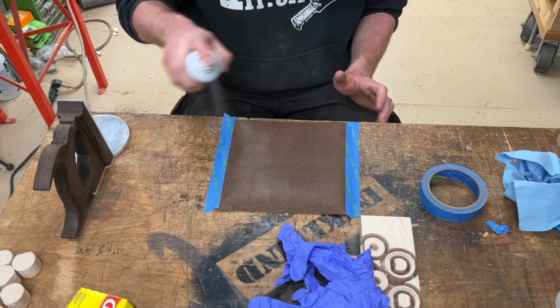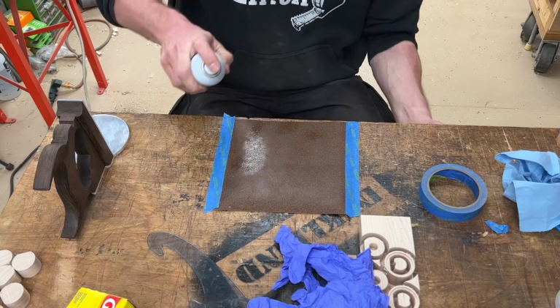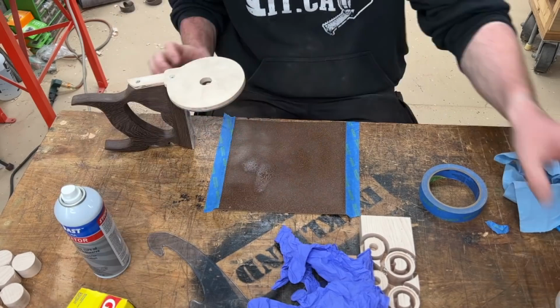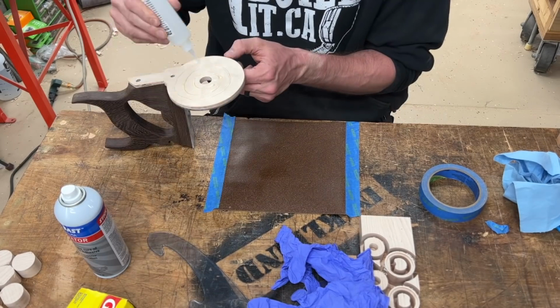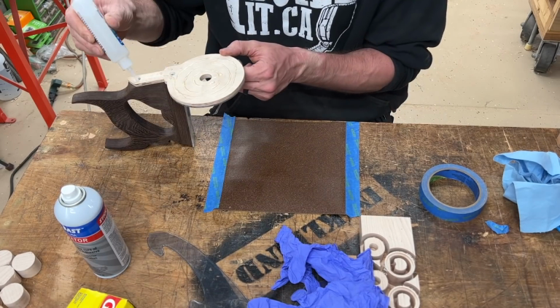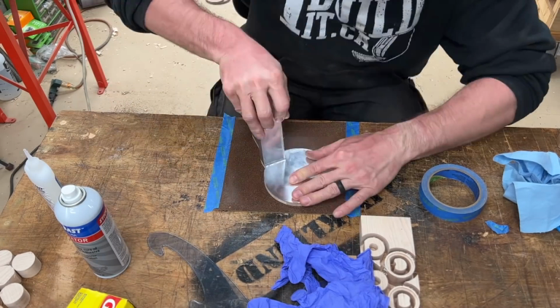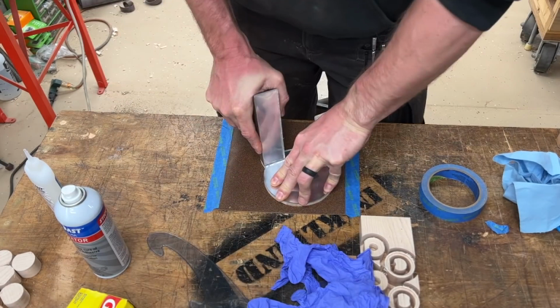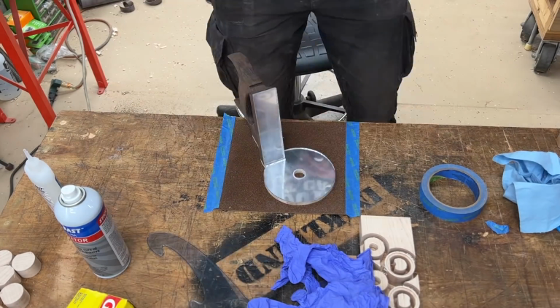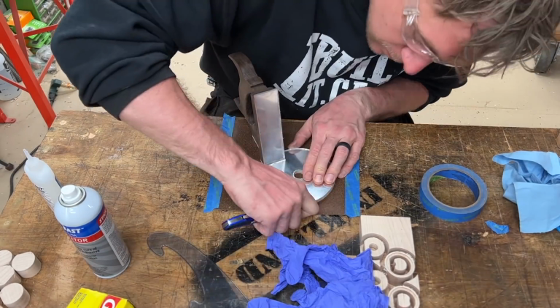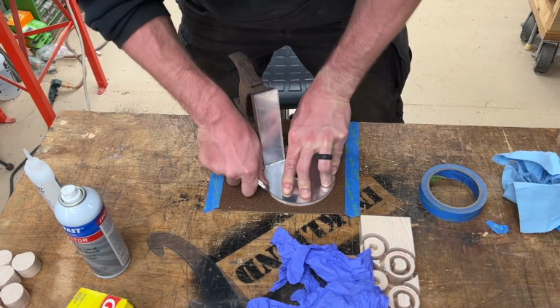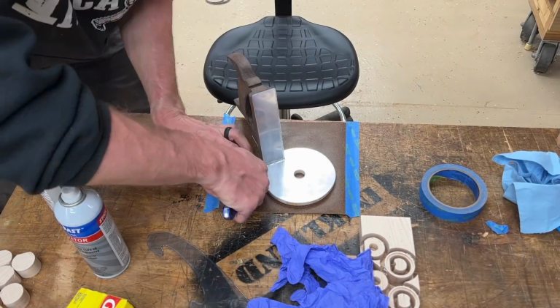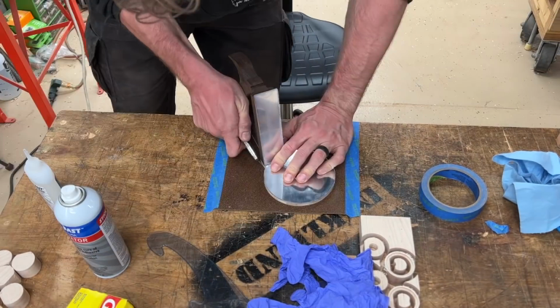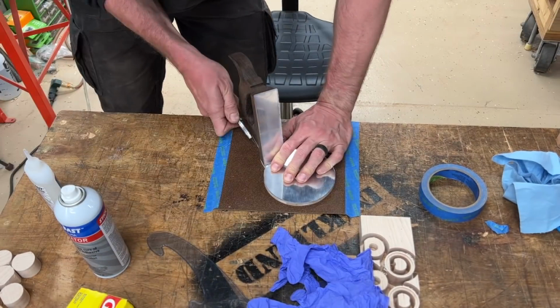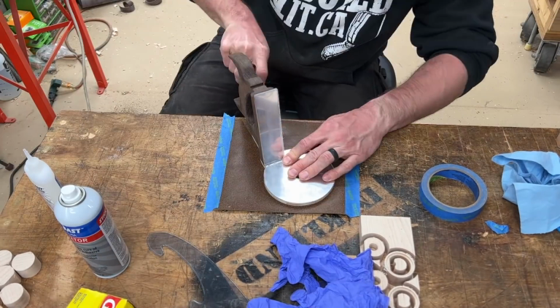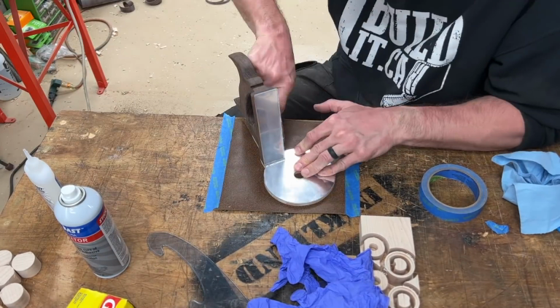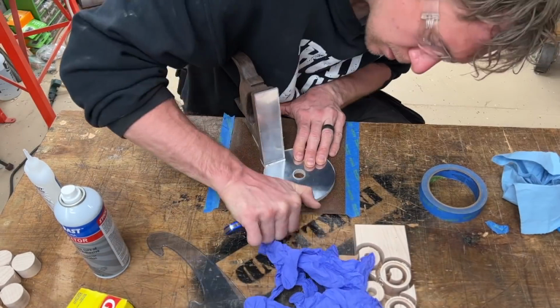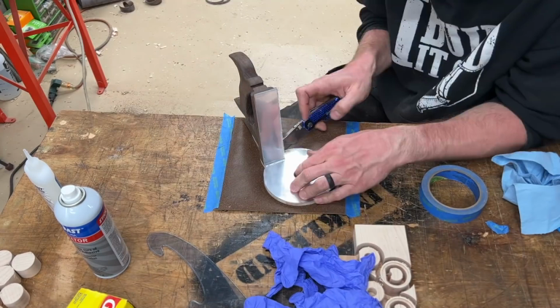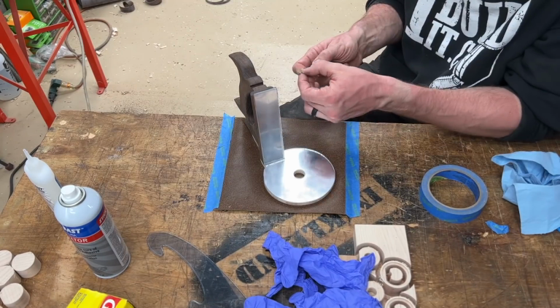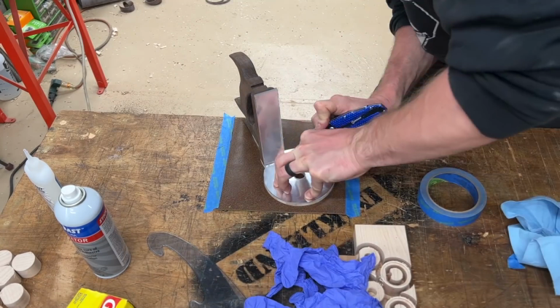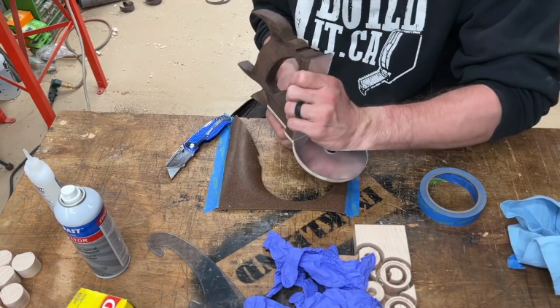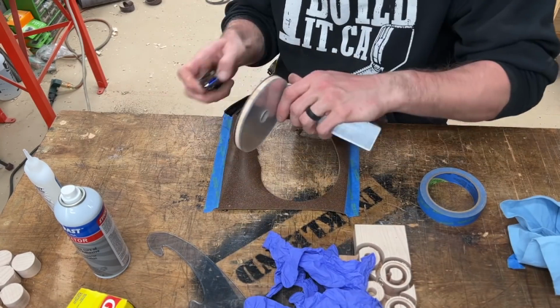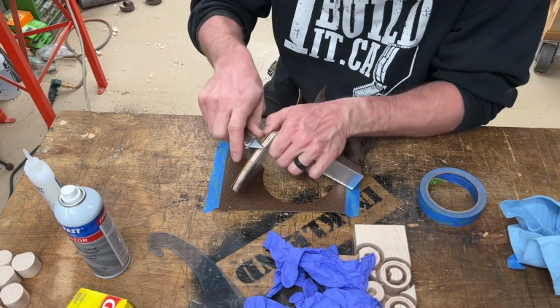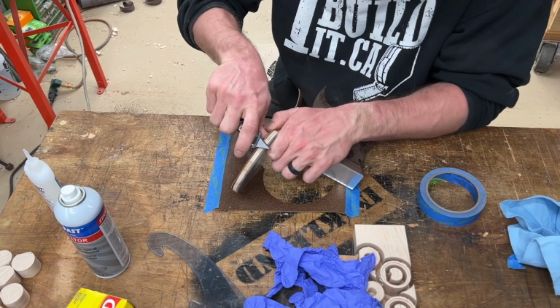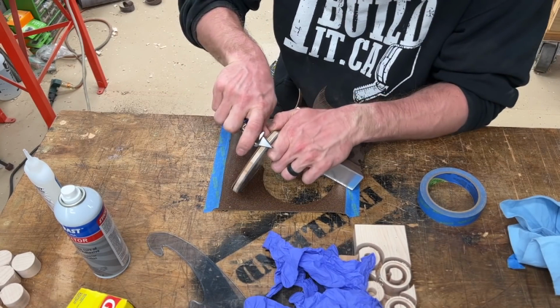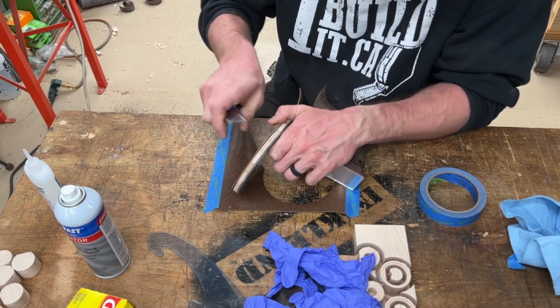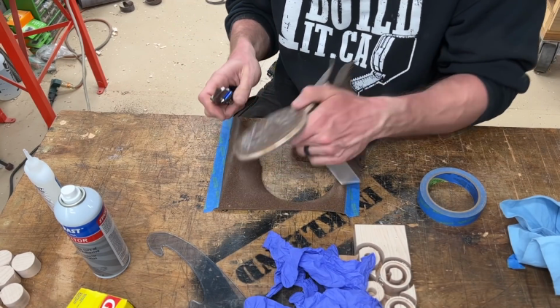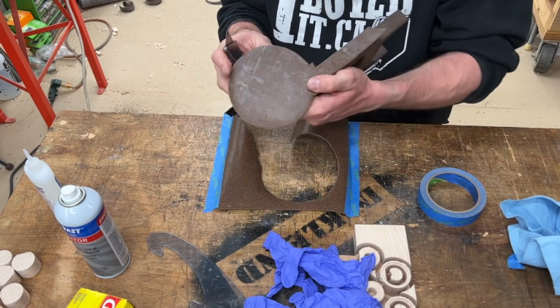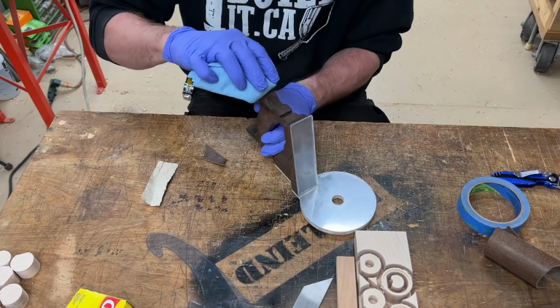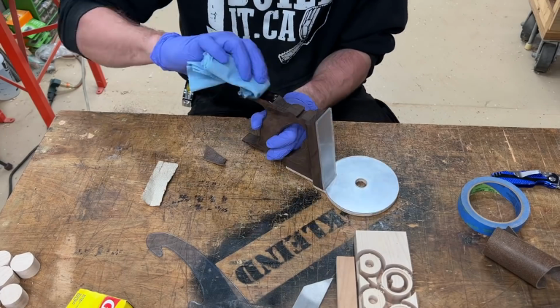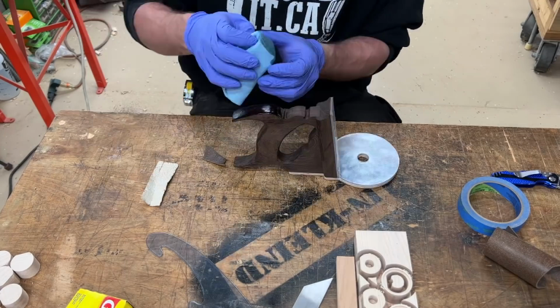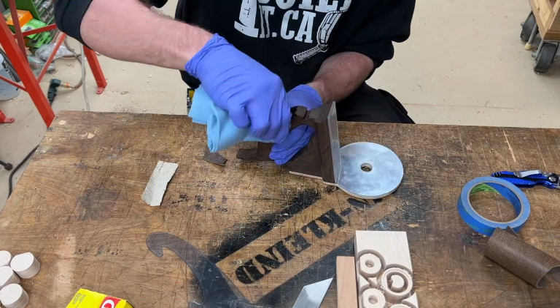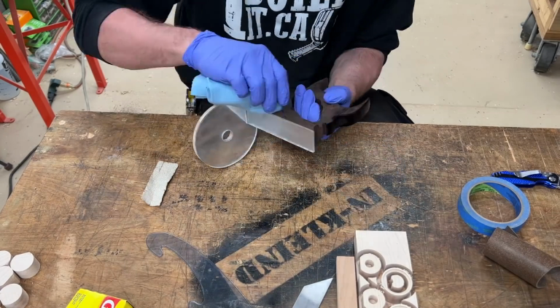I put cork rubber on the base of this tool to give it a little extra grip, and if you buy this cork rubber from me, then plans for this tool are the fifth set of plans that you will get access to. More details on that in the description if you're interested.